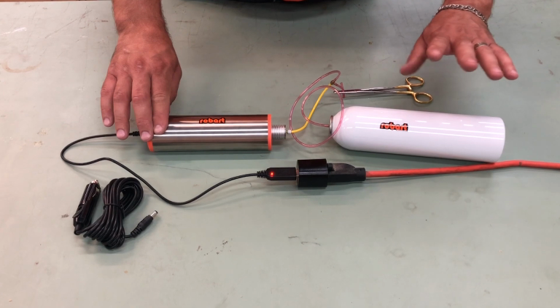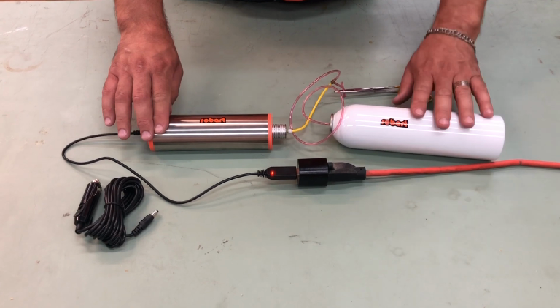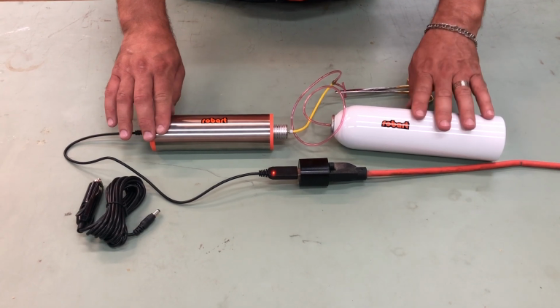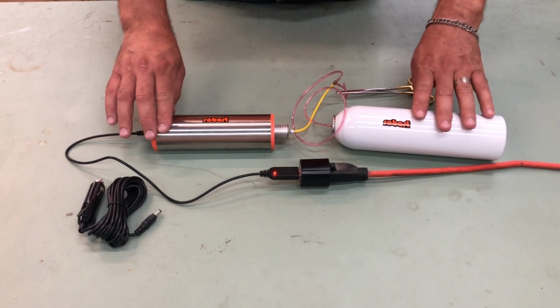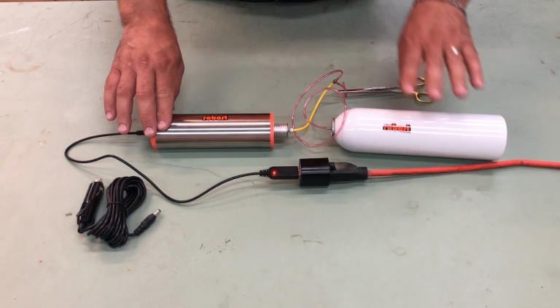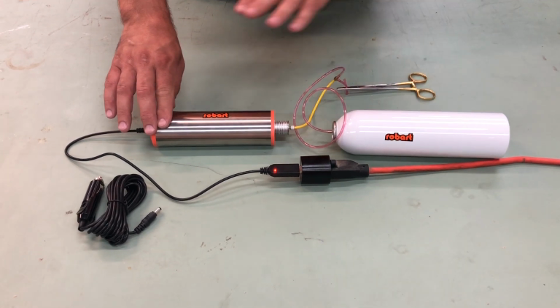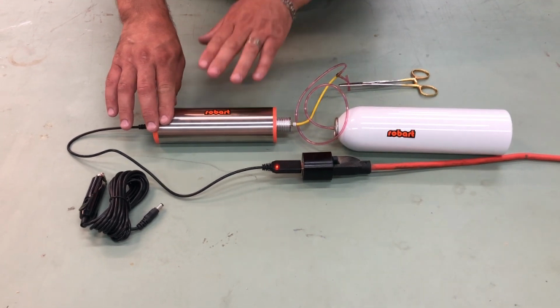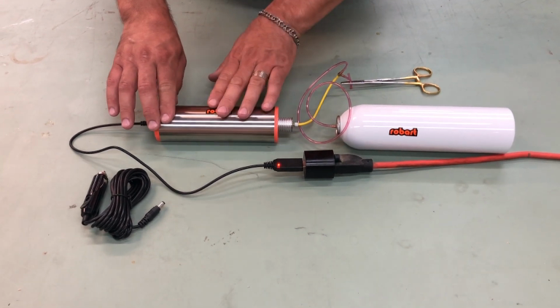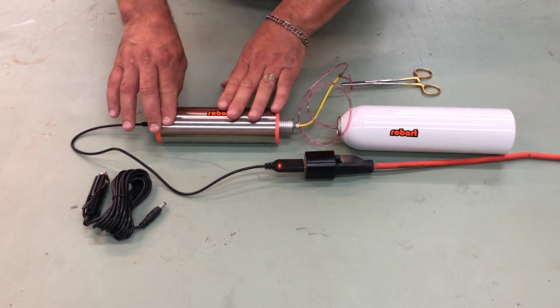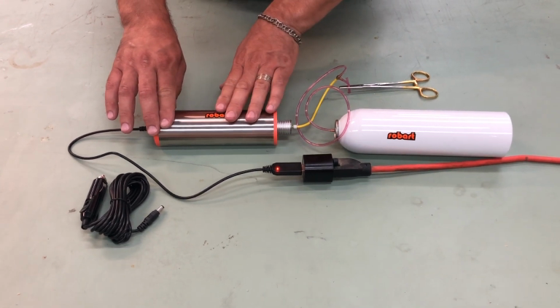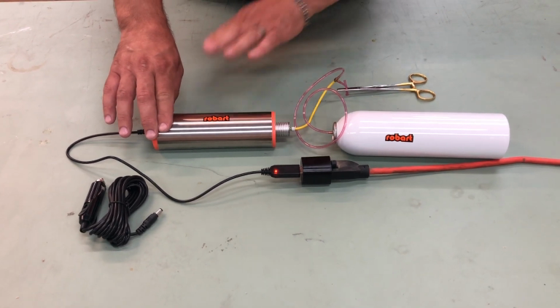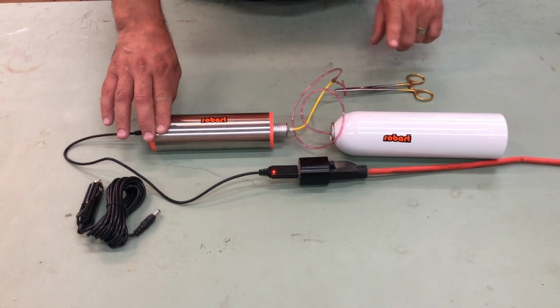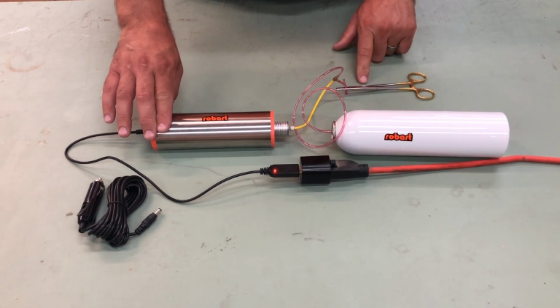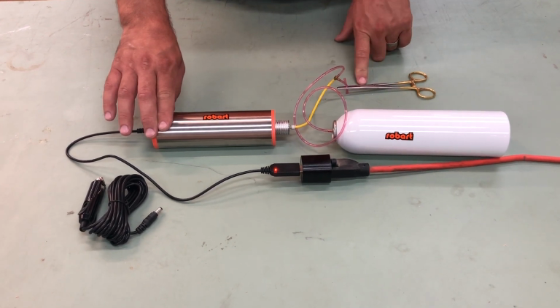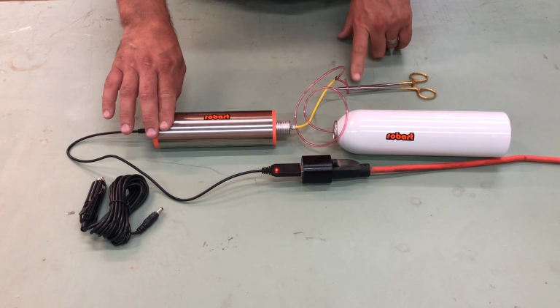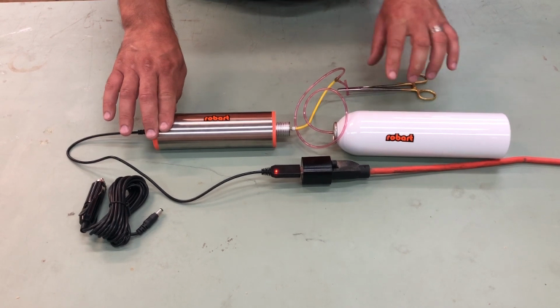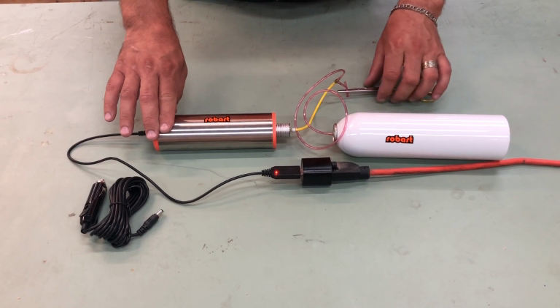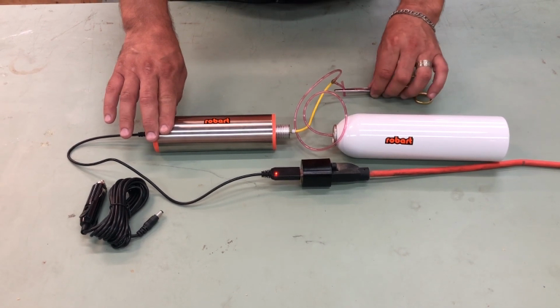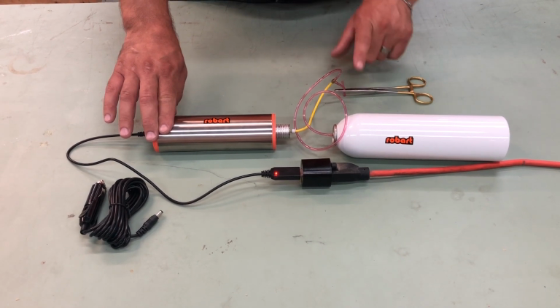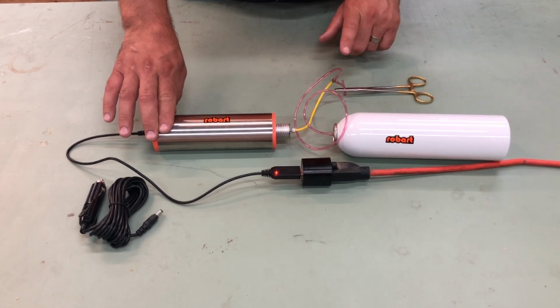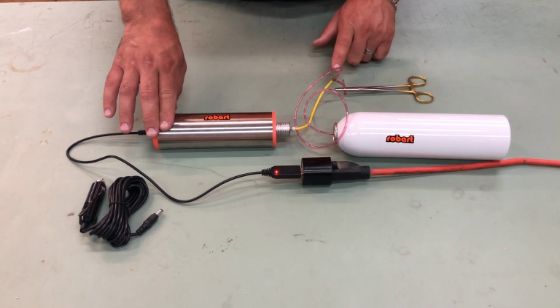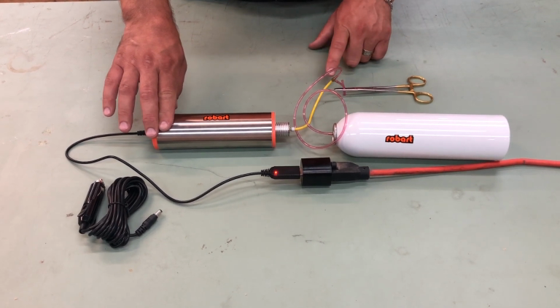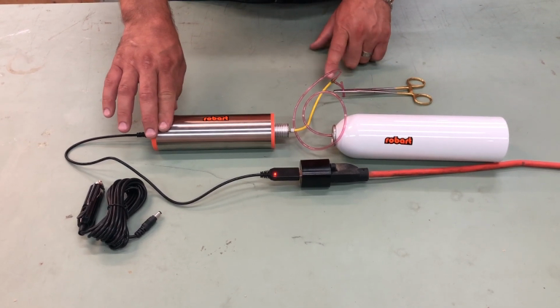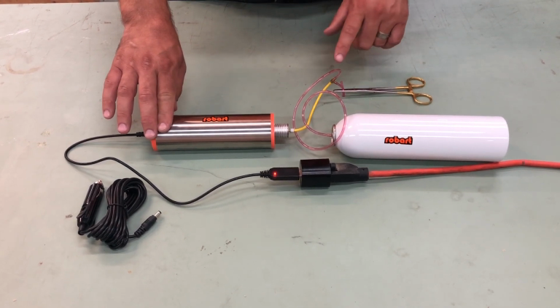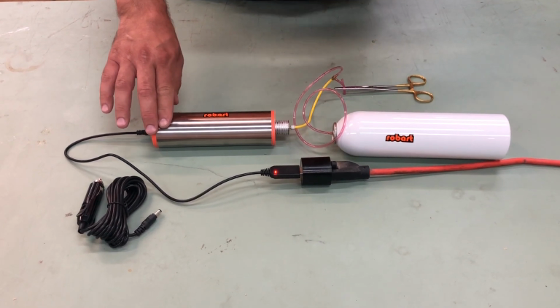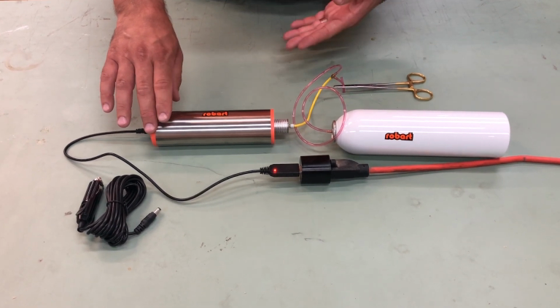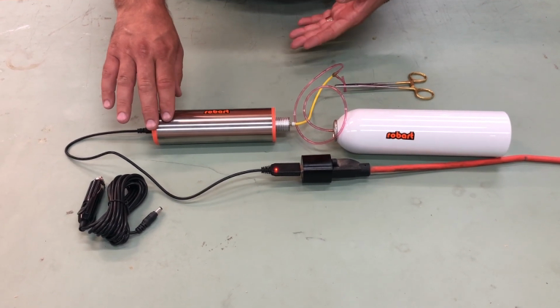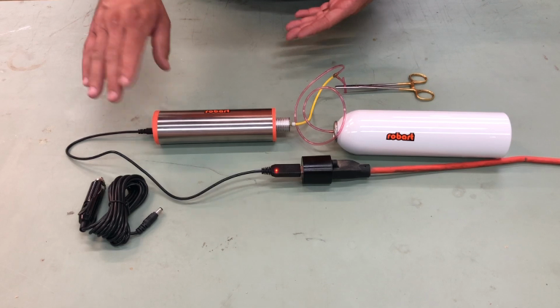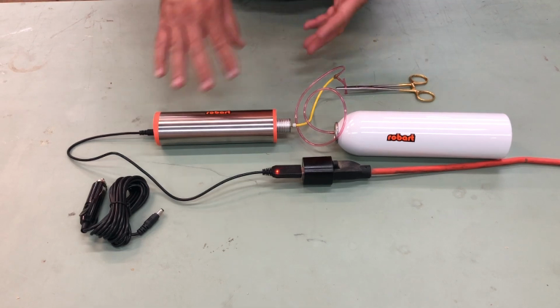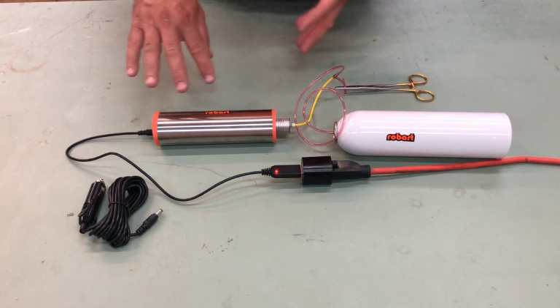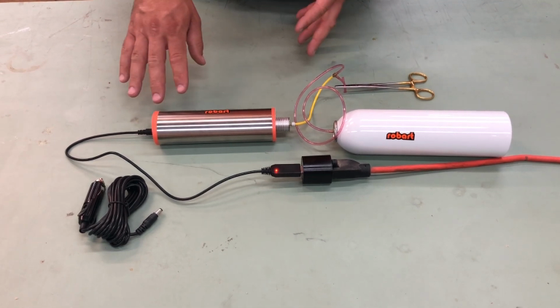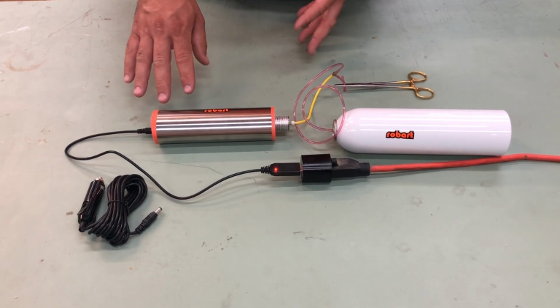All it is is we're just gonna fill up this air tank so that you can see the pump working, and then I've got a pair of hemostats holding off the air so that when I release the air you can see how this works.